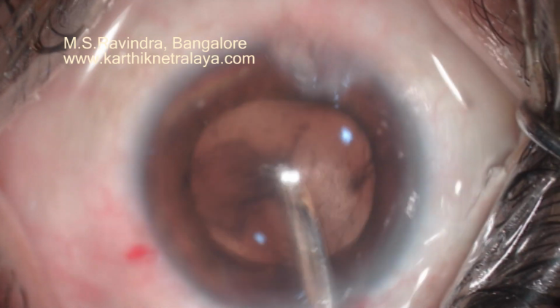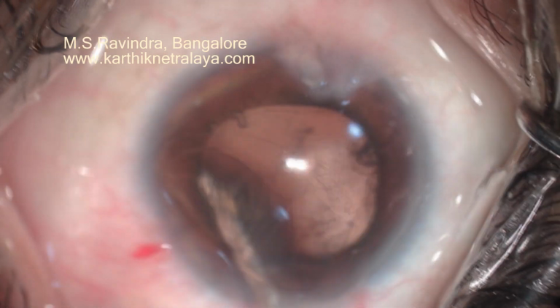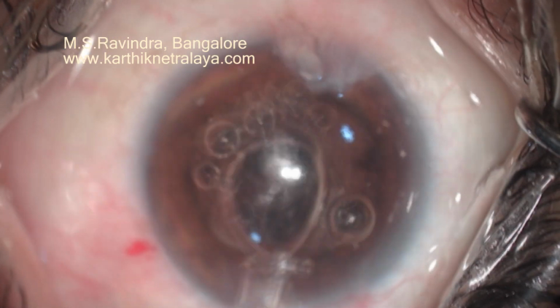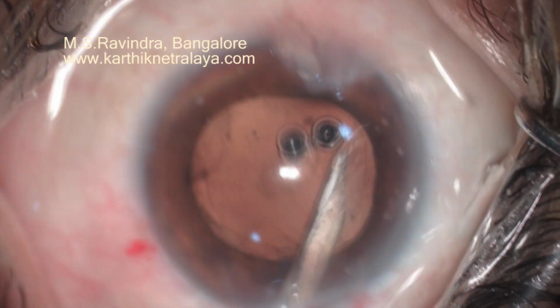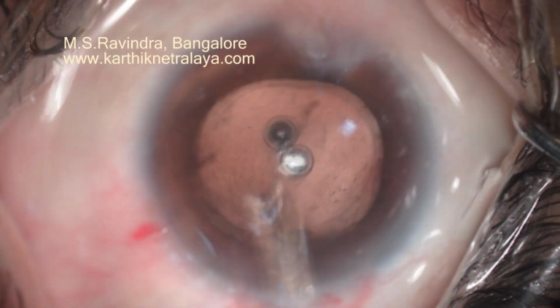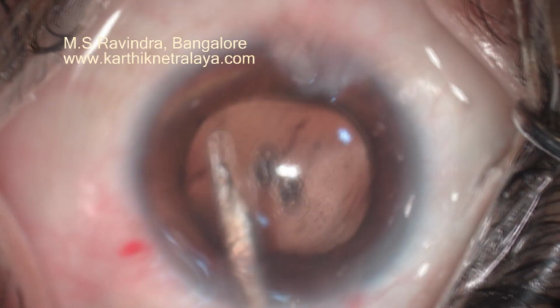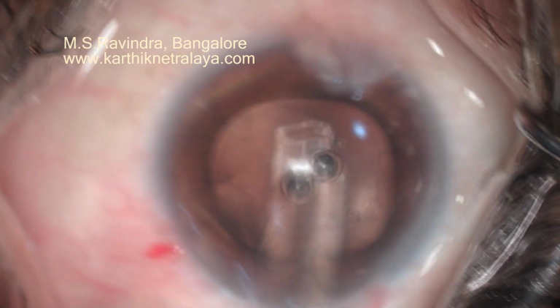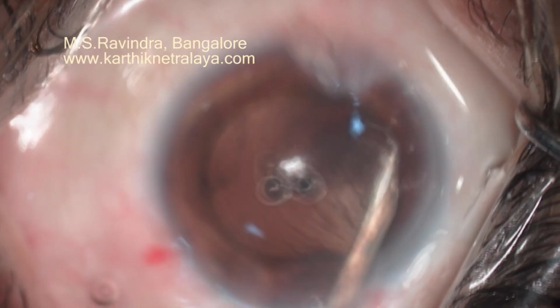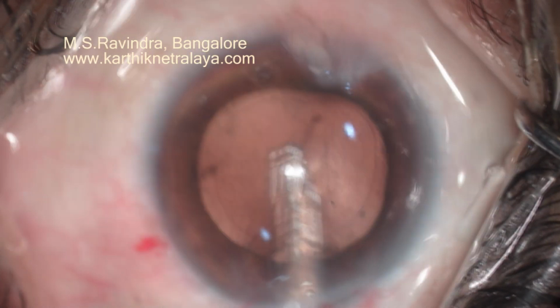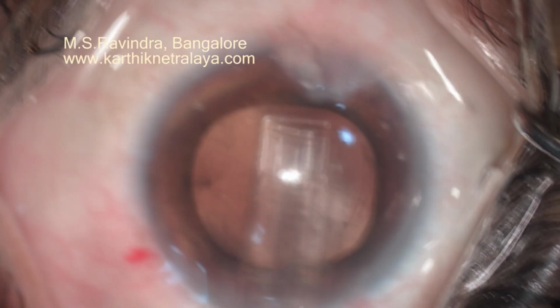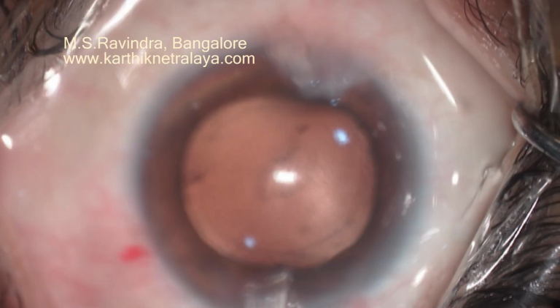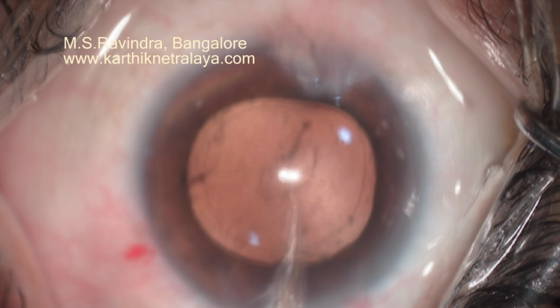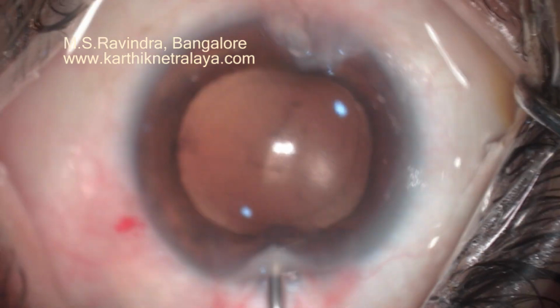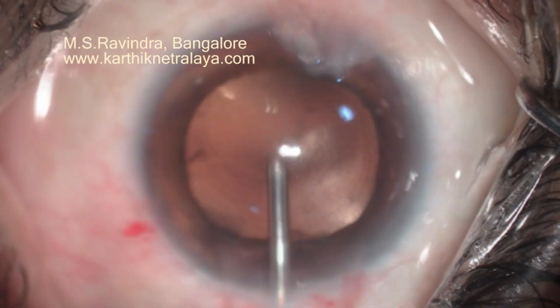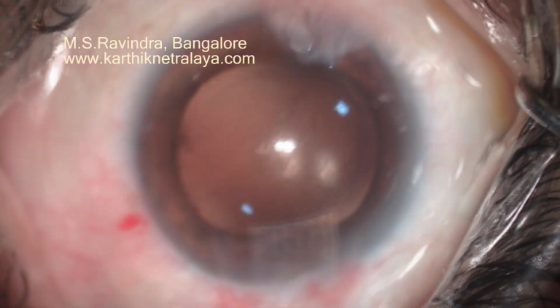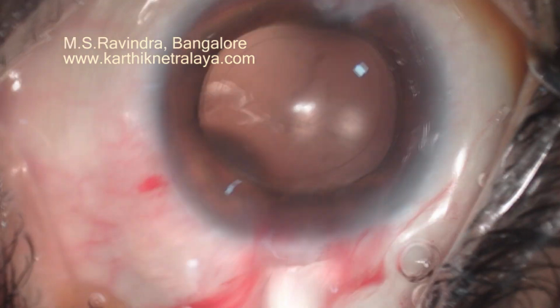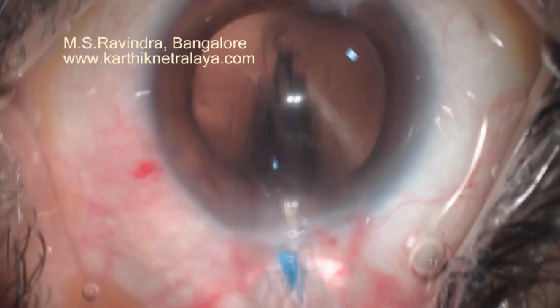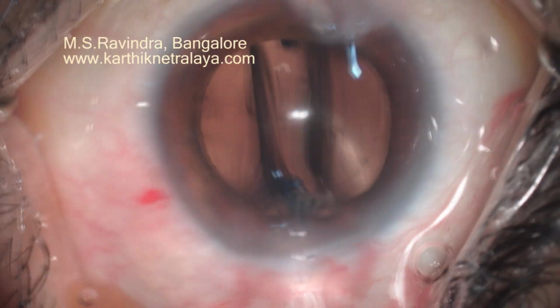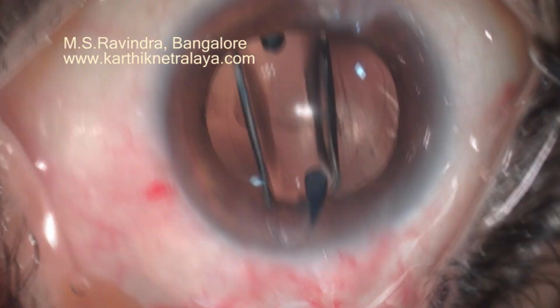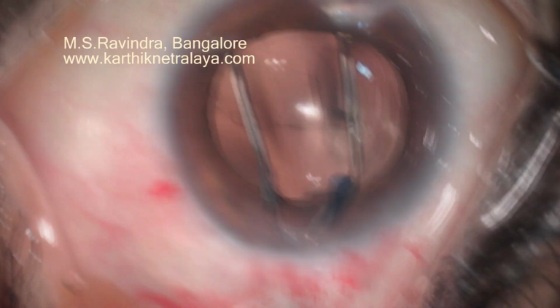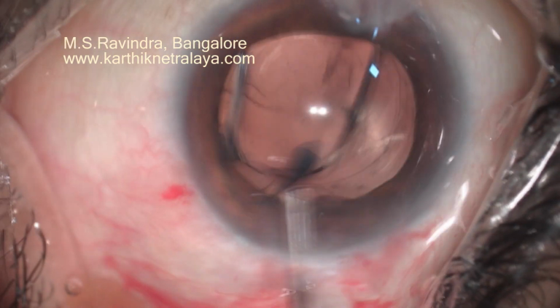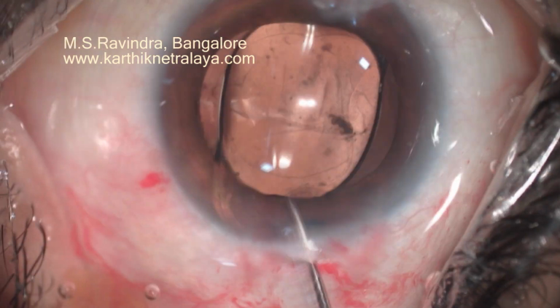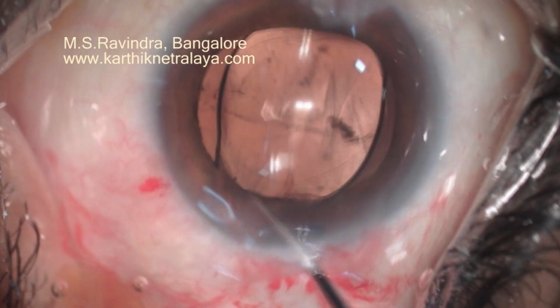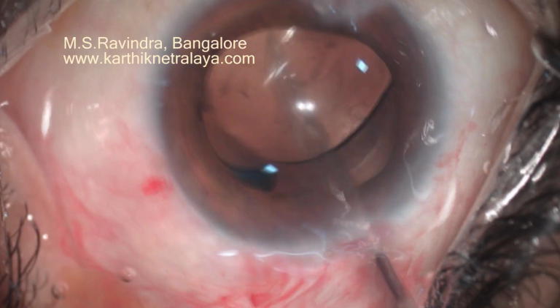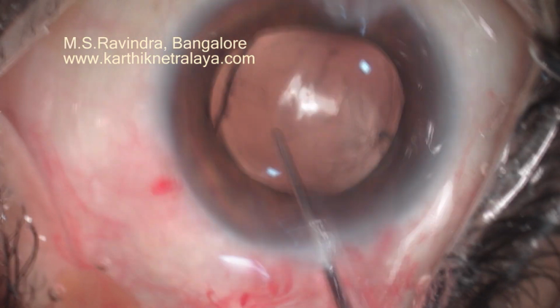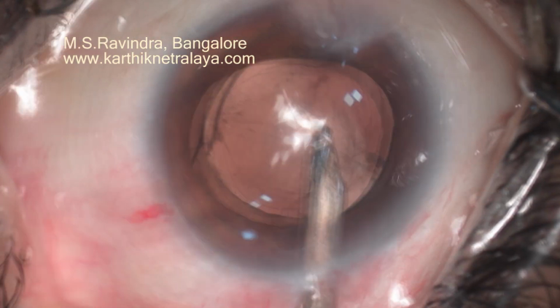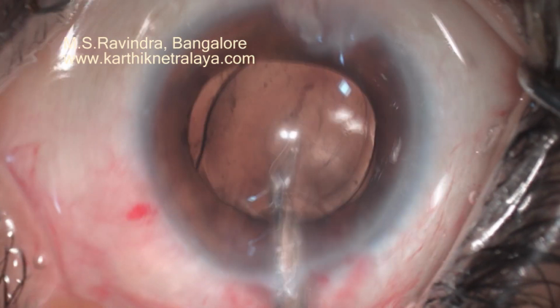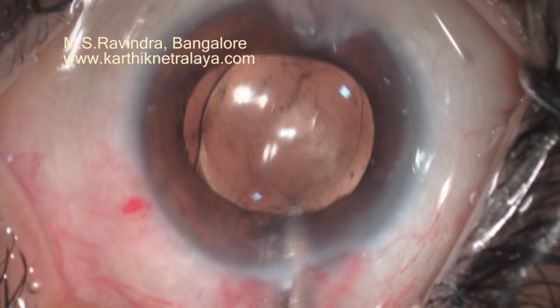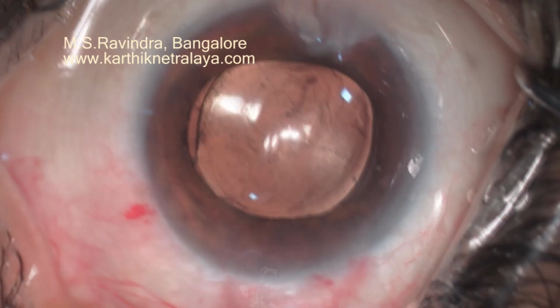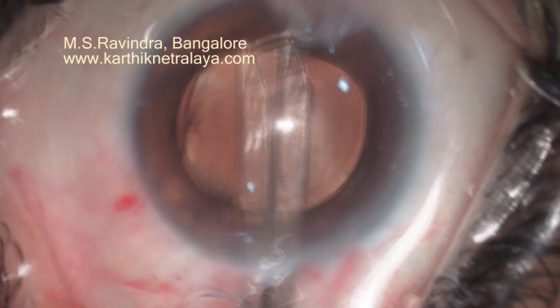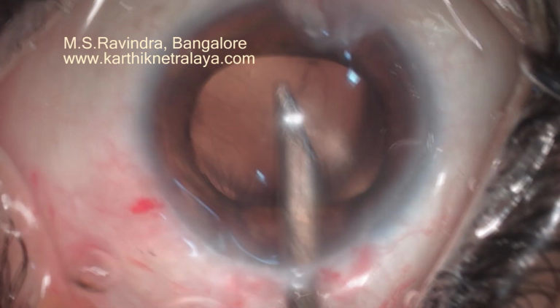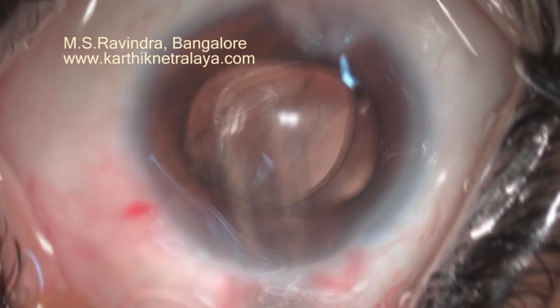You can see the silicon oil shimmering through the posterior capsule. Certain deposits are present on the back of the capsule which cannot be removed. The IOL is placed in the bag.